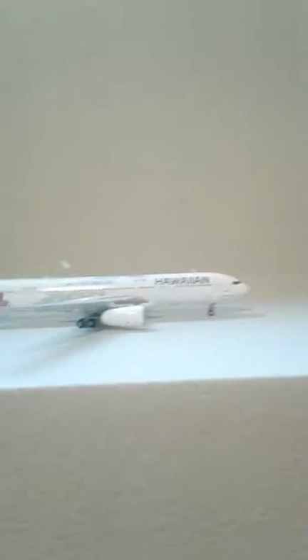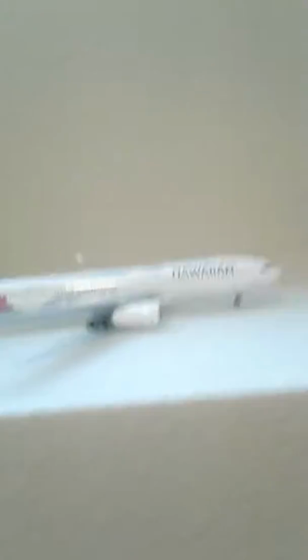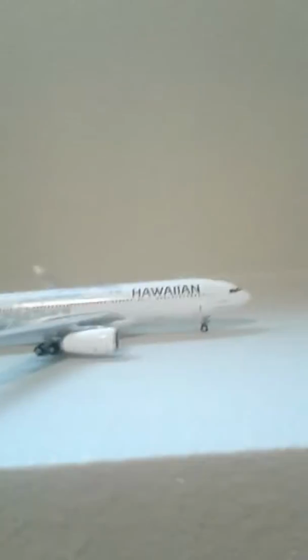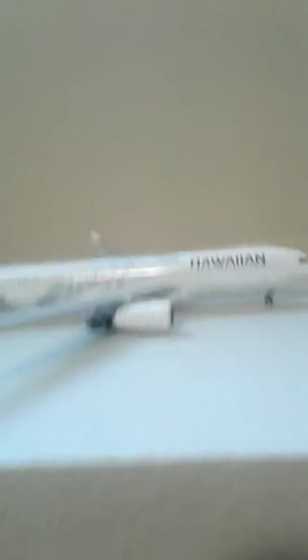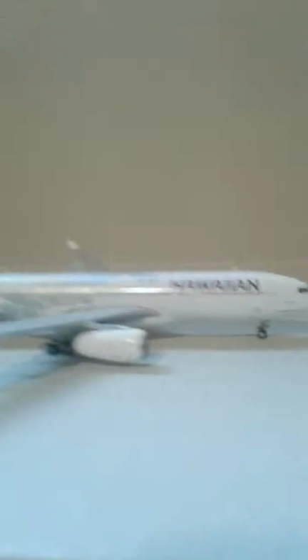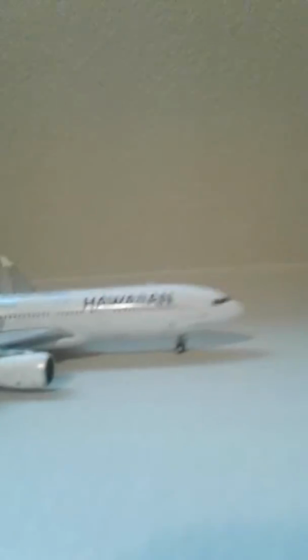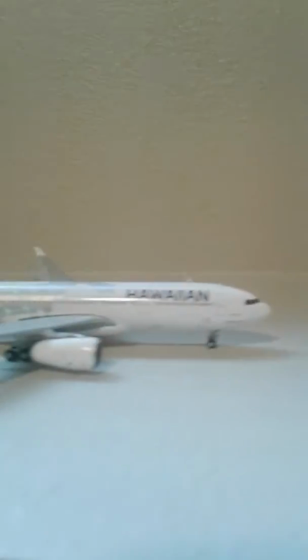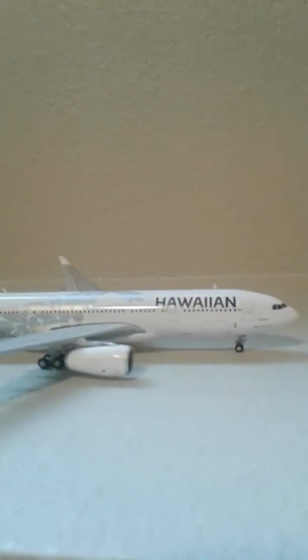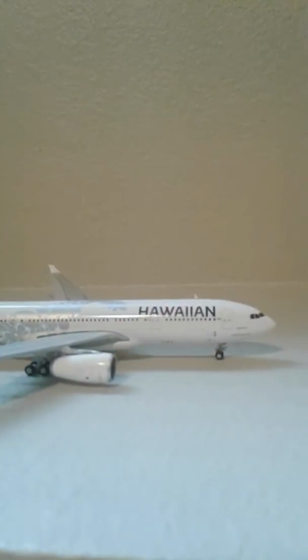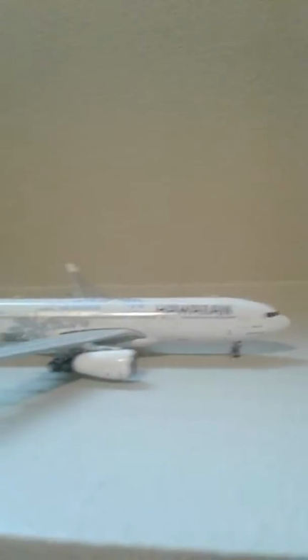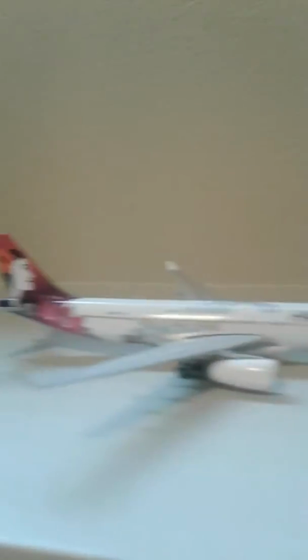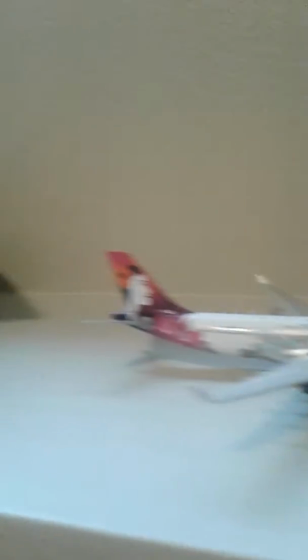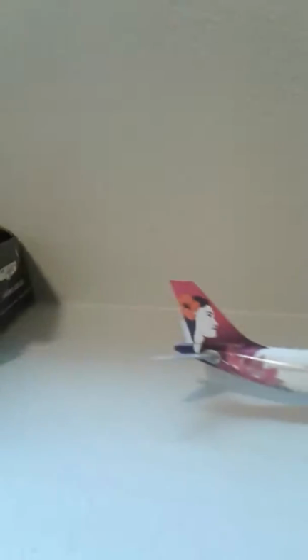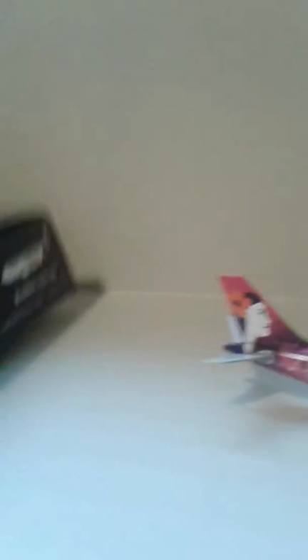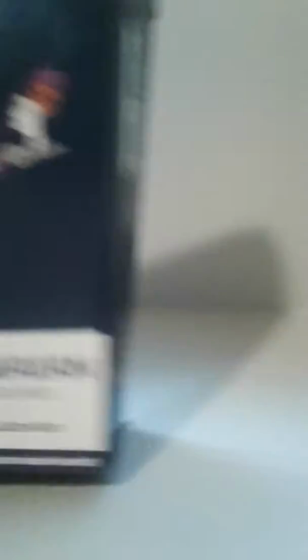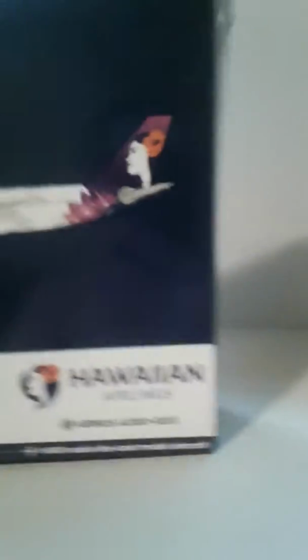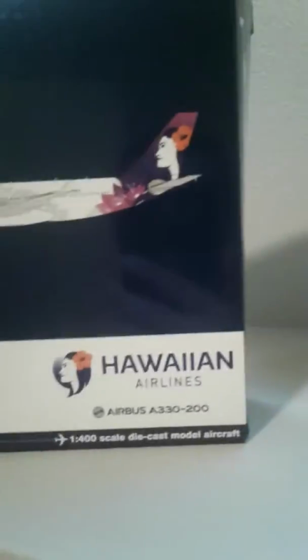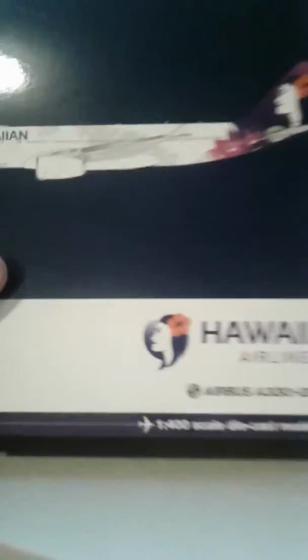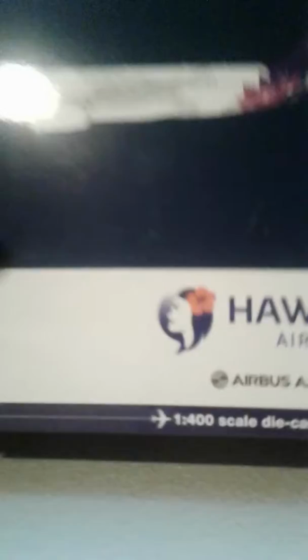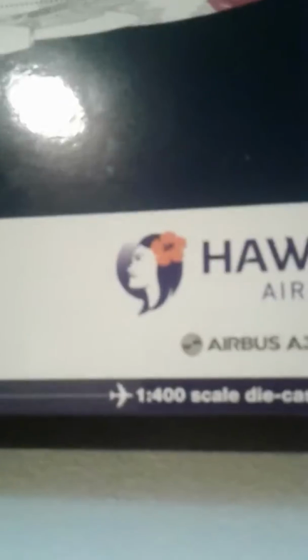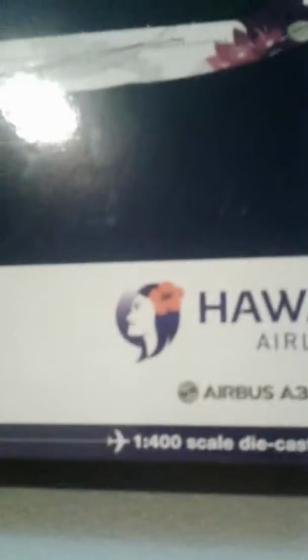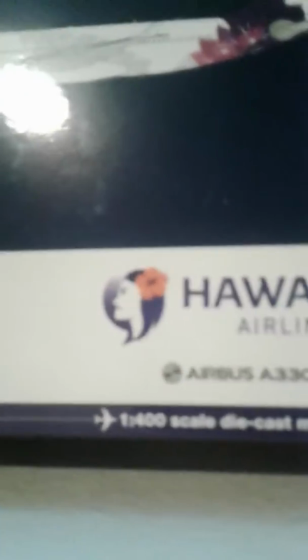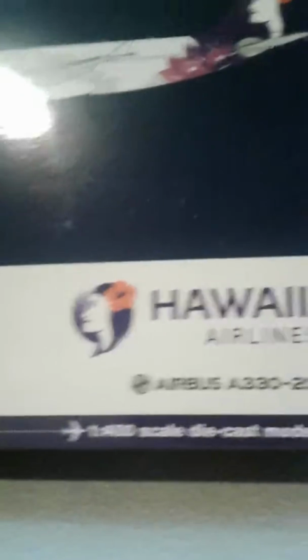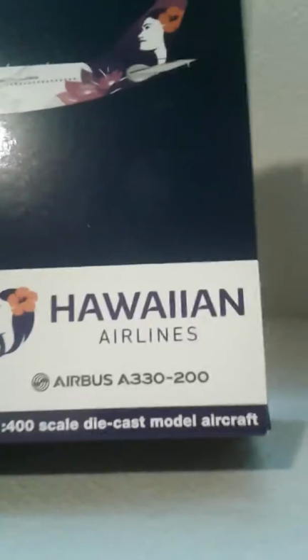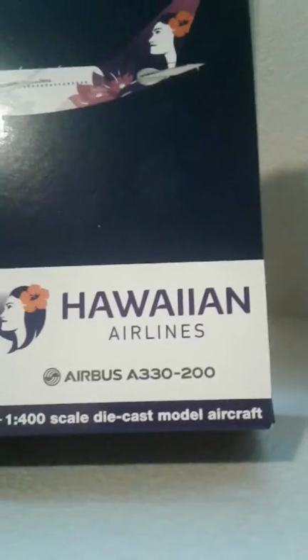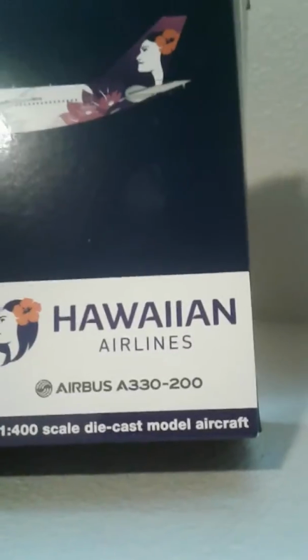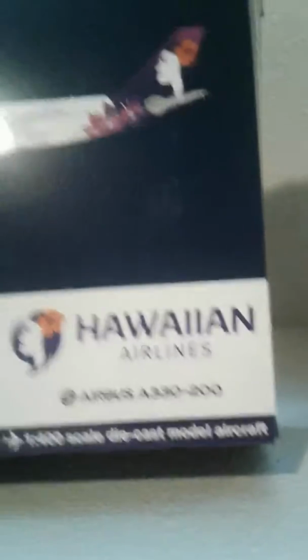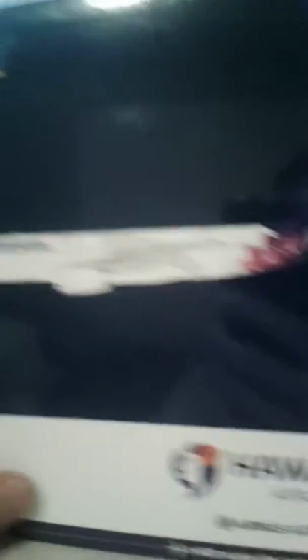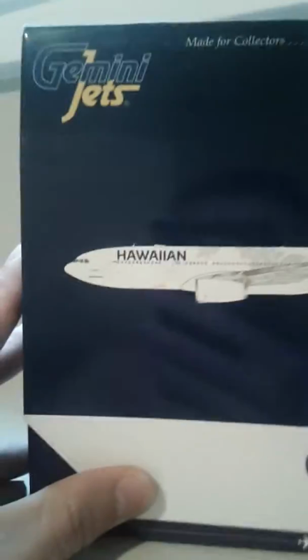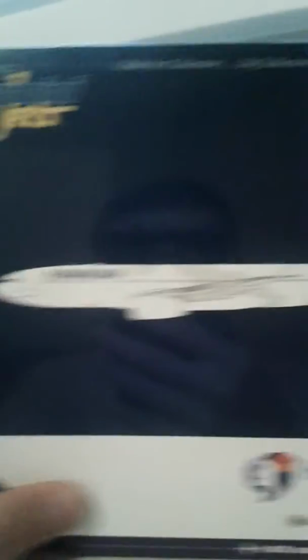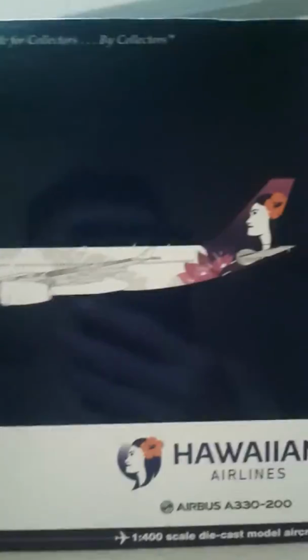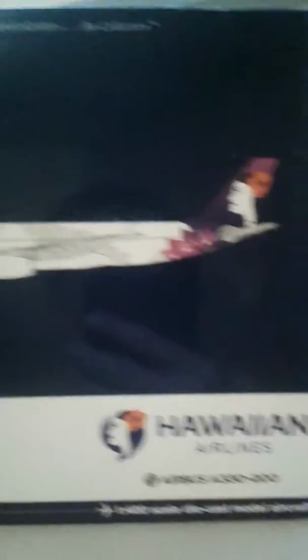Here's the new Hawaiian A330-200. Here's the box, new logo, new font, and new plane.